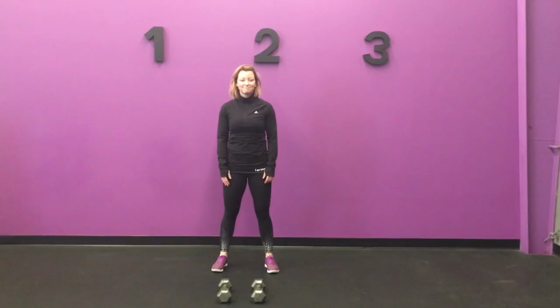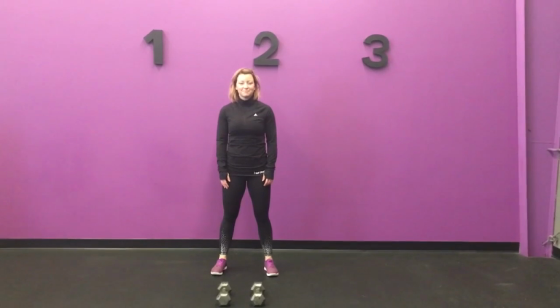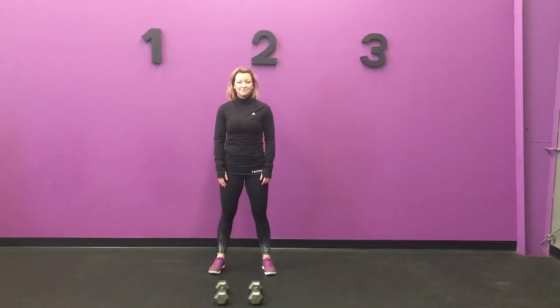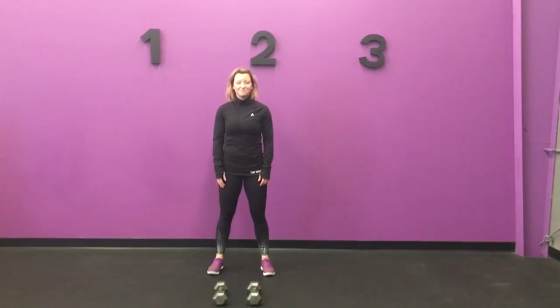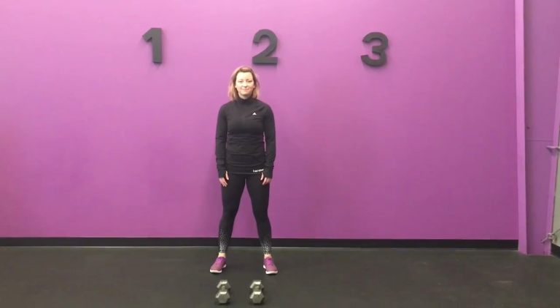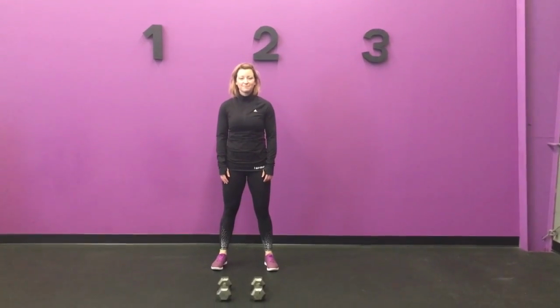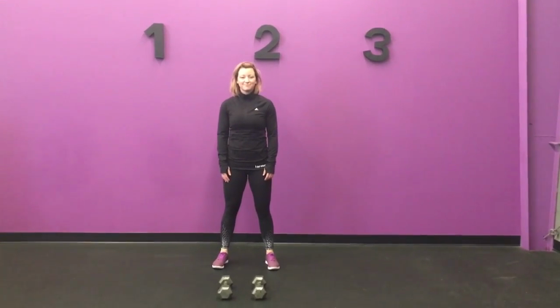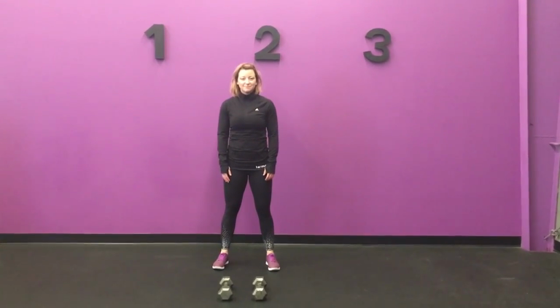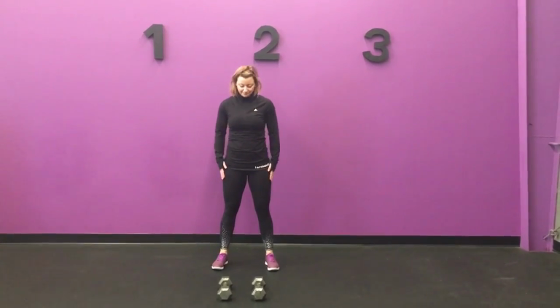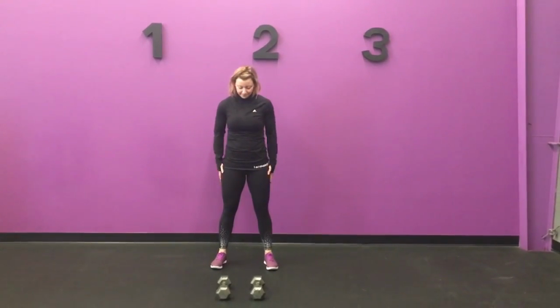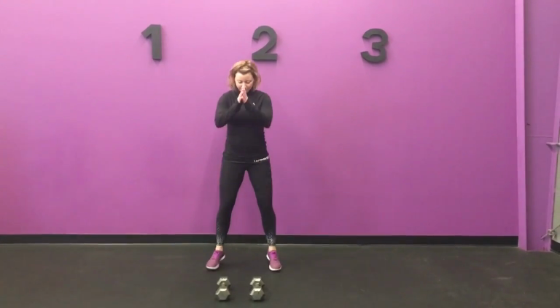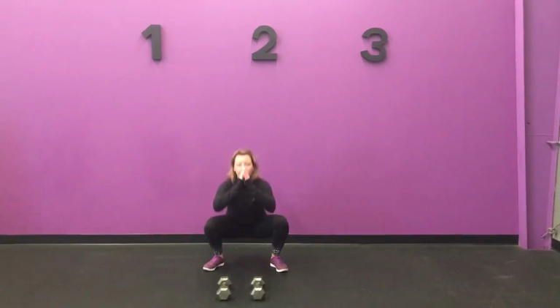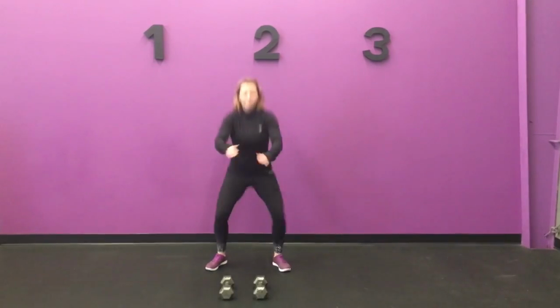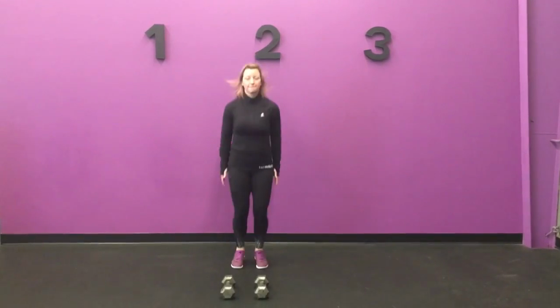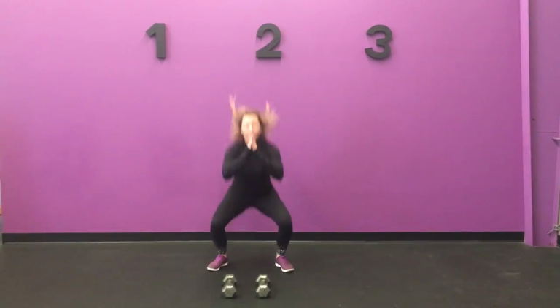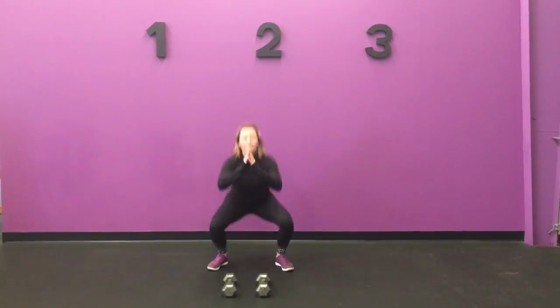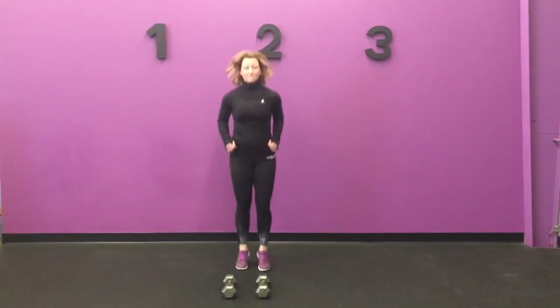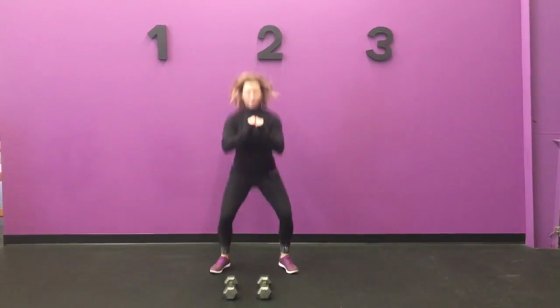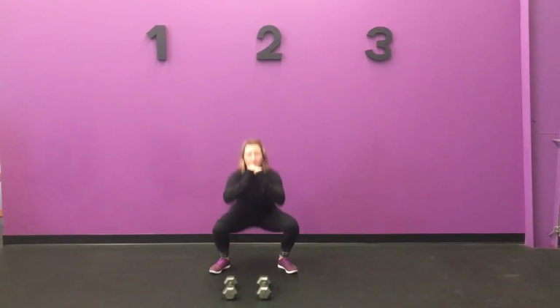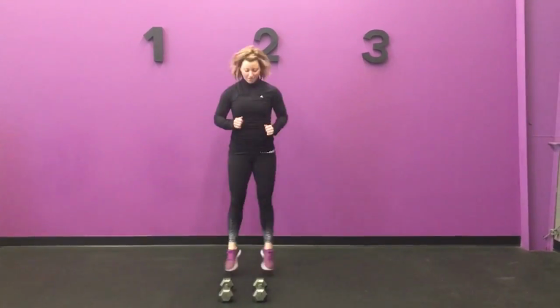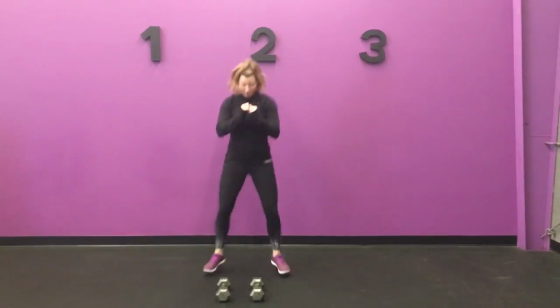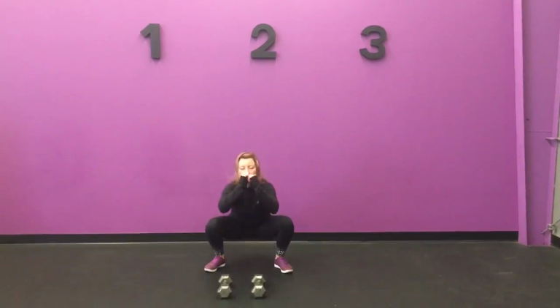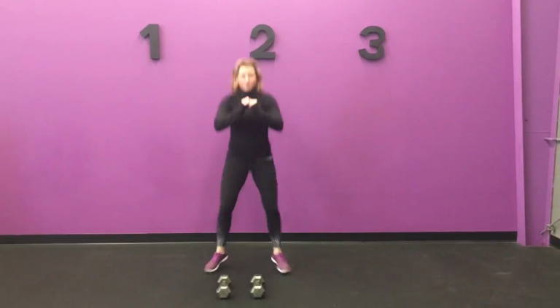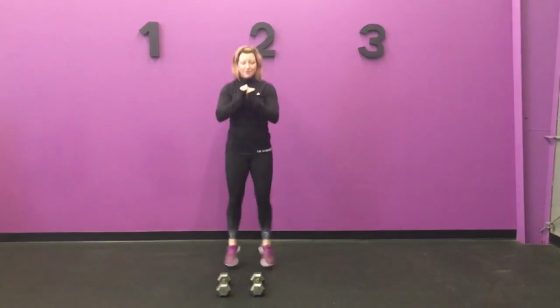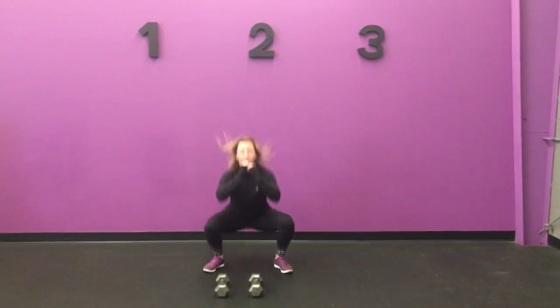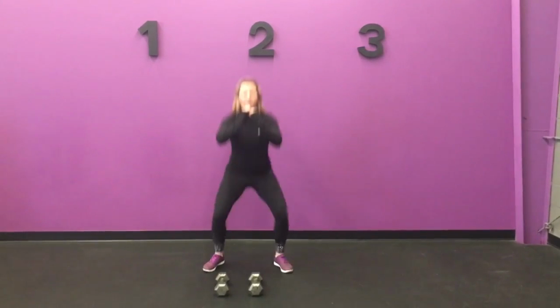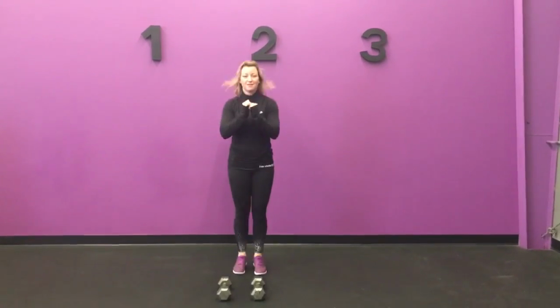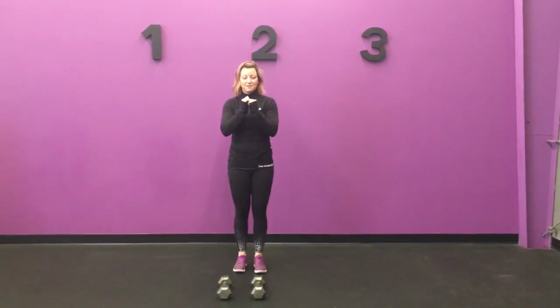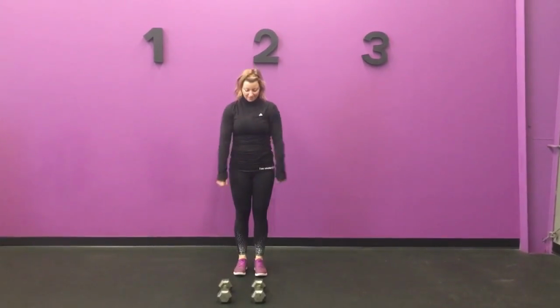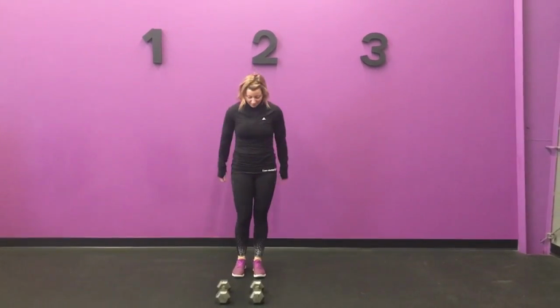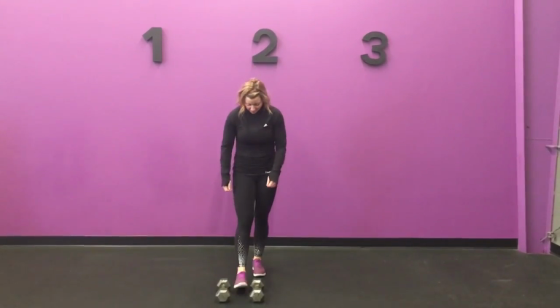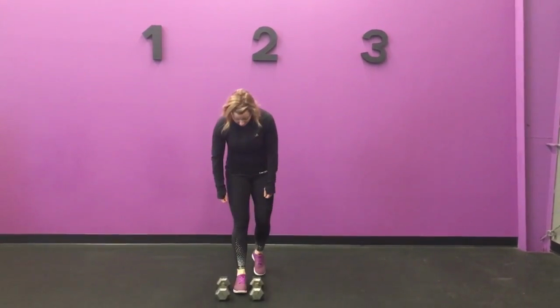This is our squat and tap. It's just a way to add a little bit of intensity to a regular squat. You can do it without weight — you're gonna squat out and then at the top, hop your feet with a quick tap into center and then right back out. The goal is to not pause in the middle.